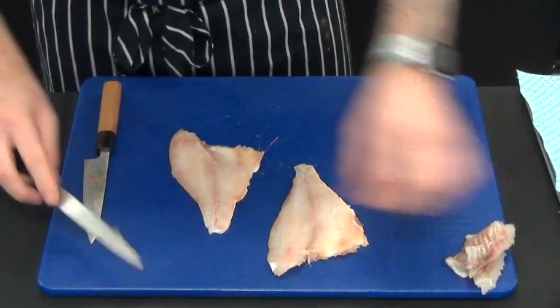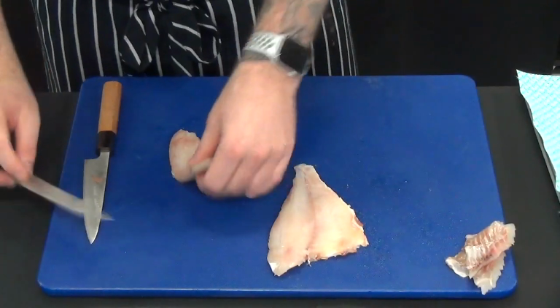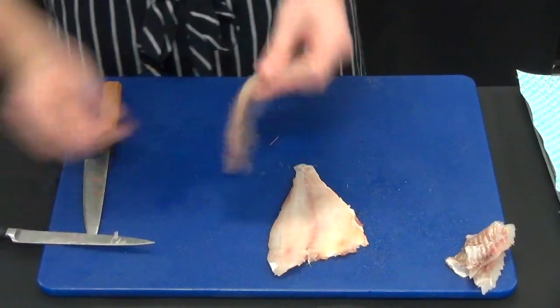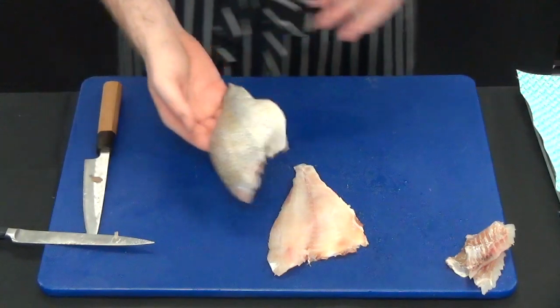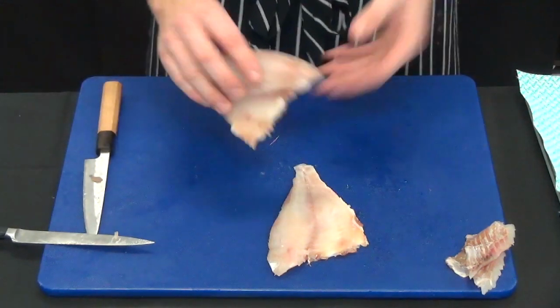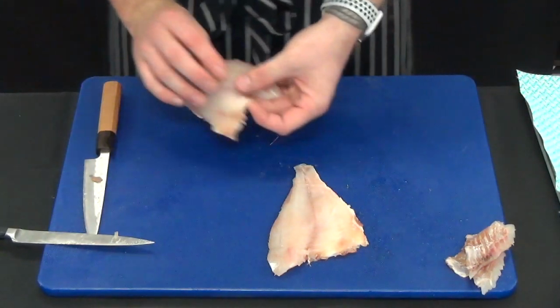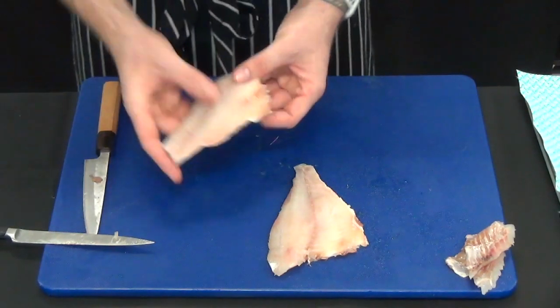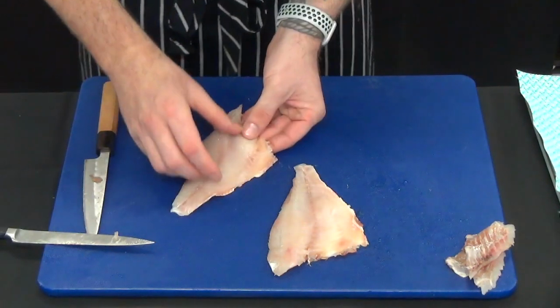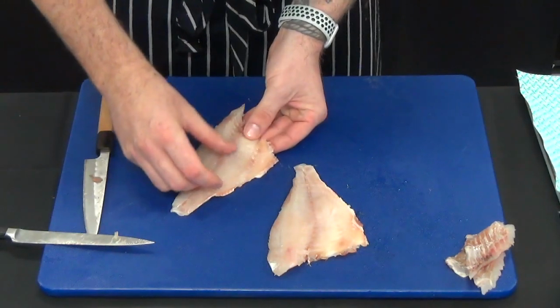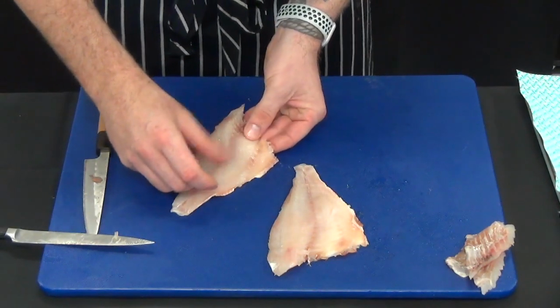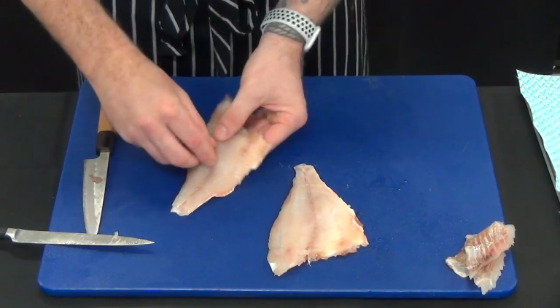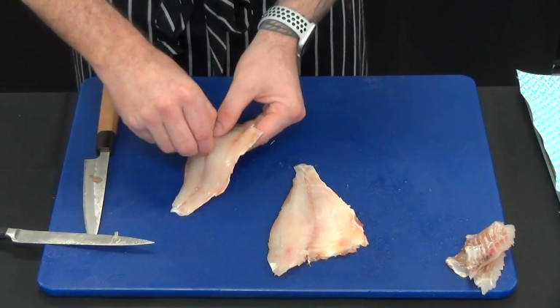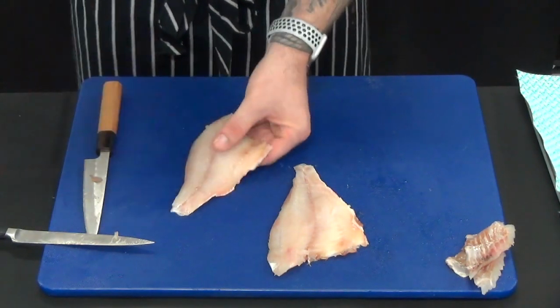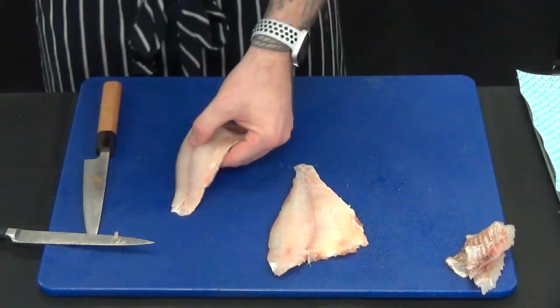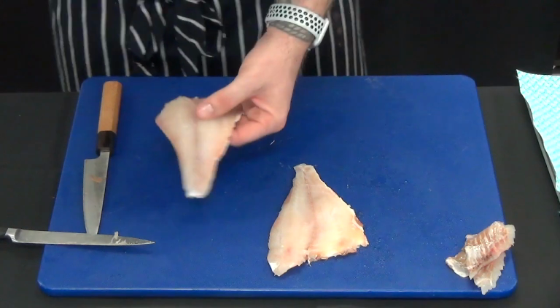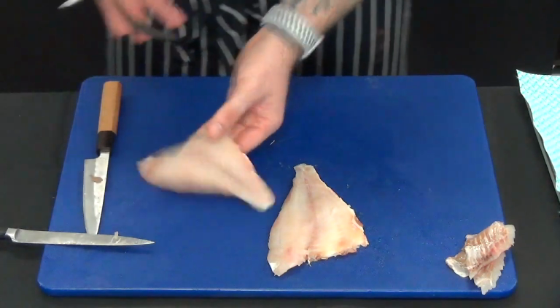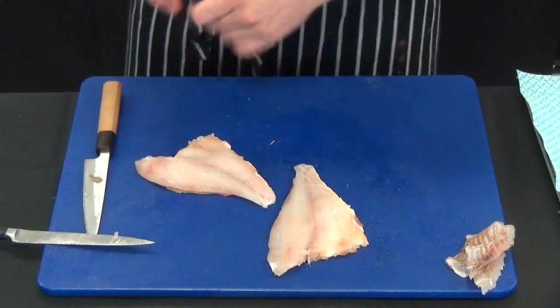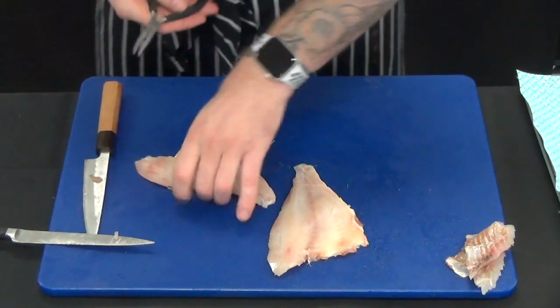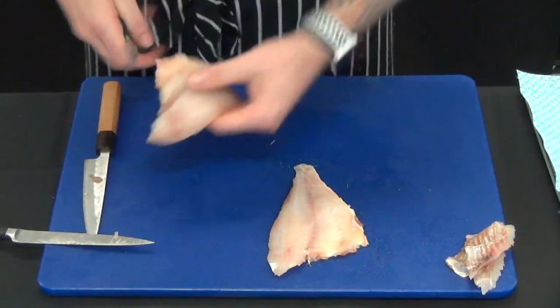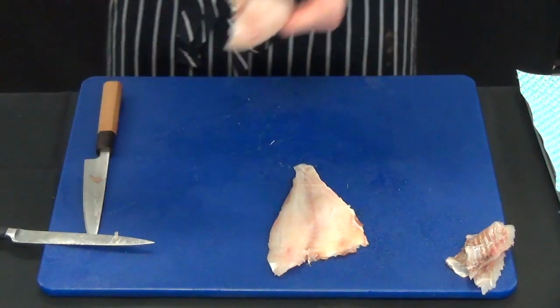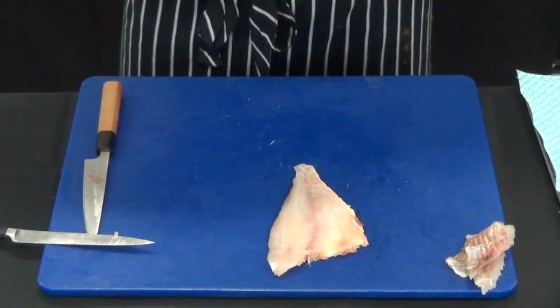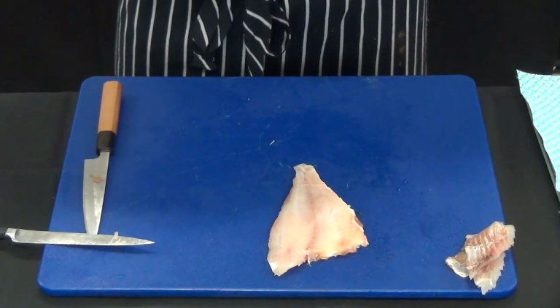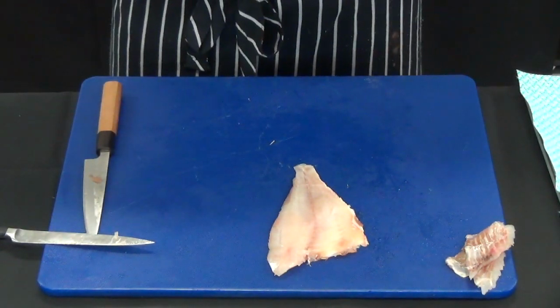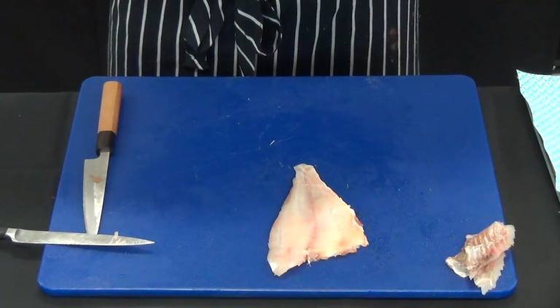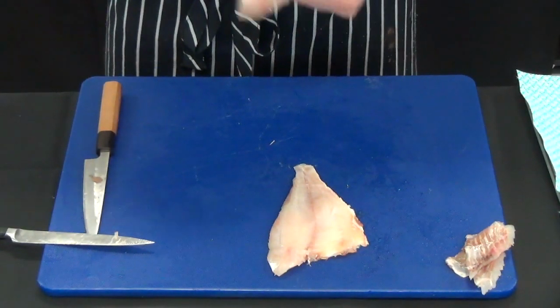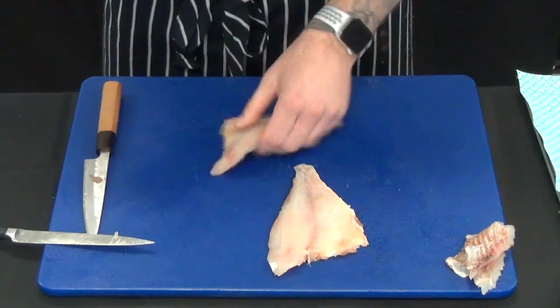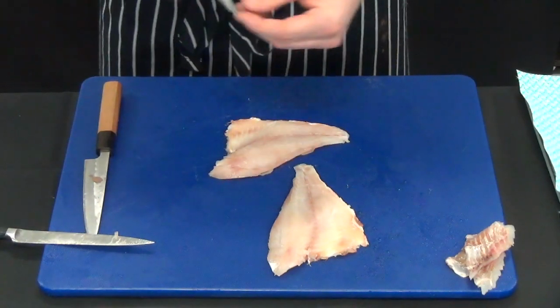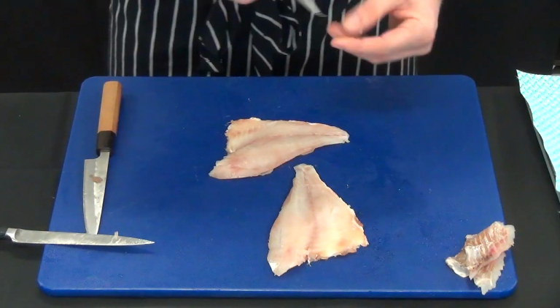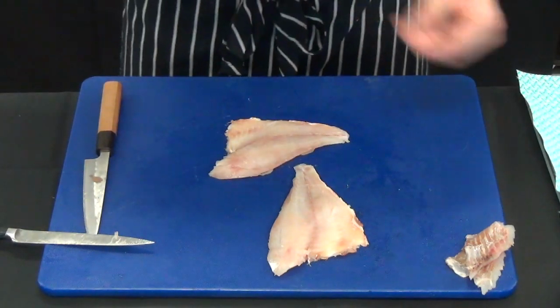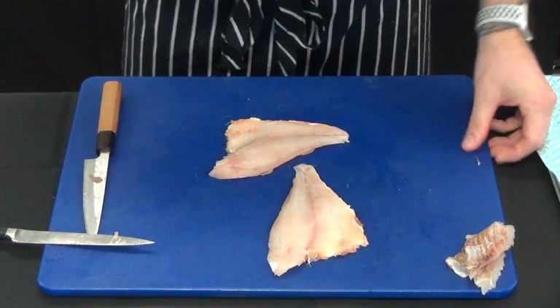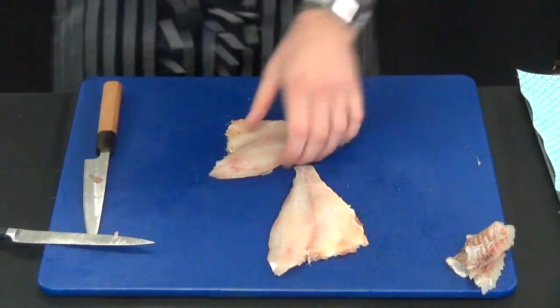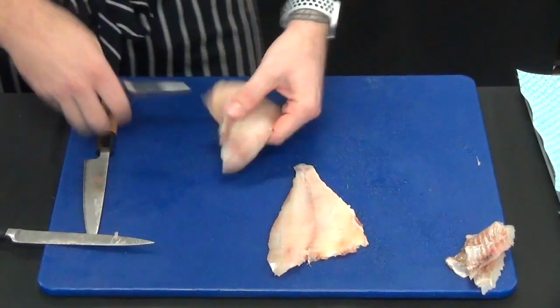Cooking them wouldn't be the end of the world but we've also got some pin bones here we need to remove. So we just need to be careful you don't damage the flesh too much.